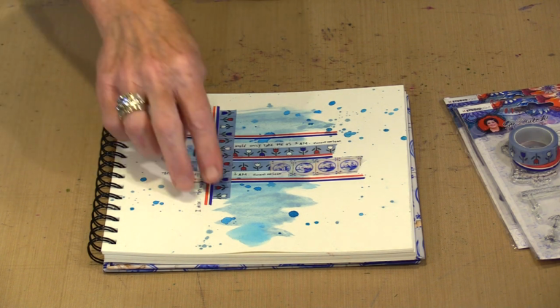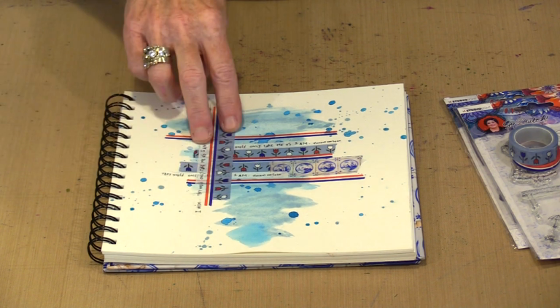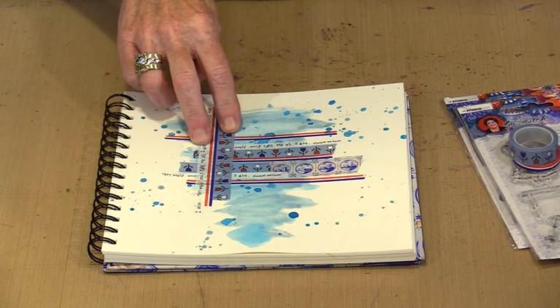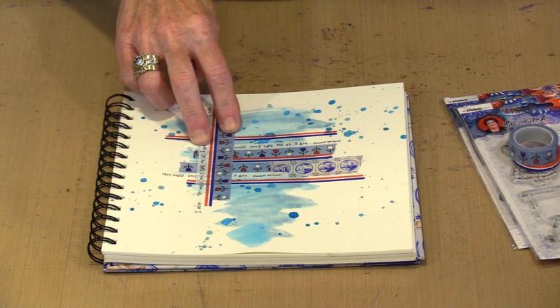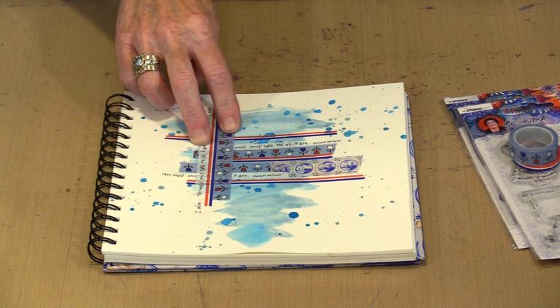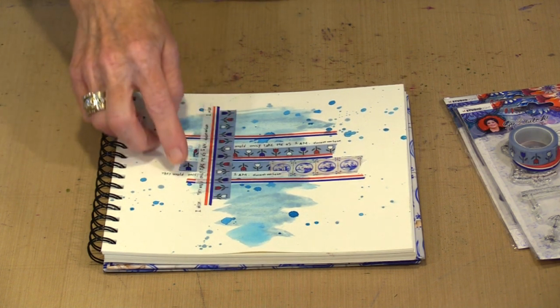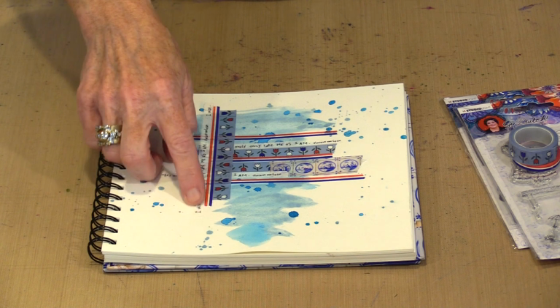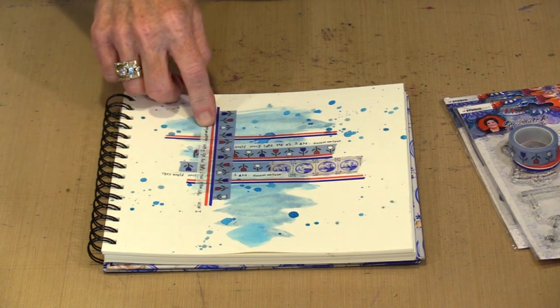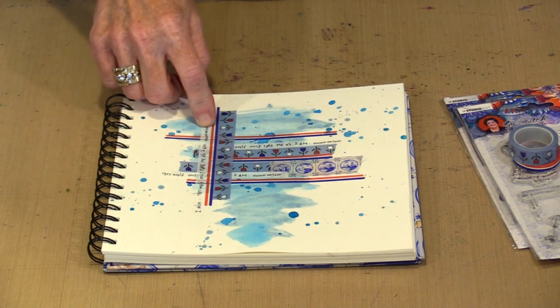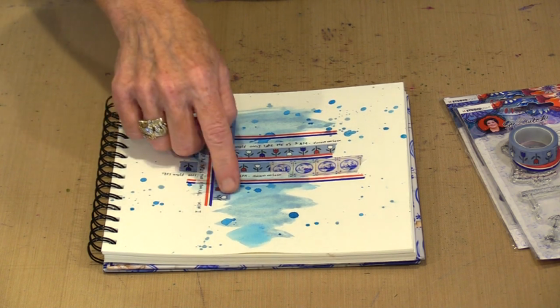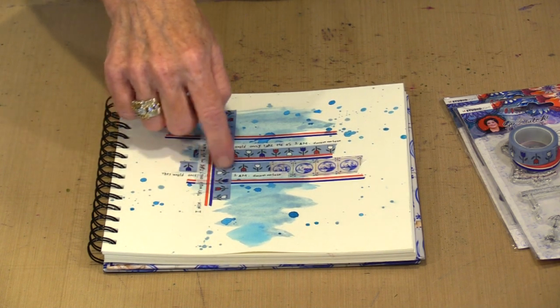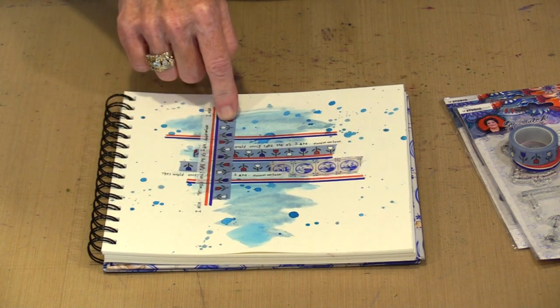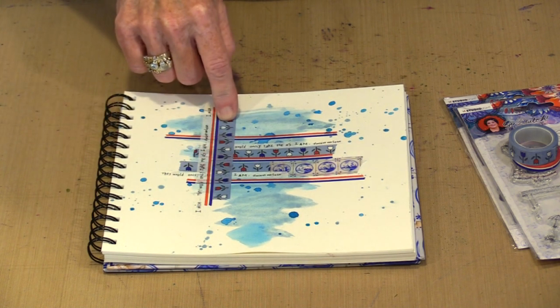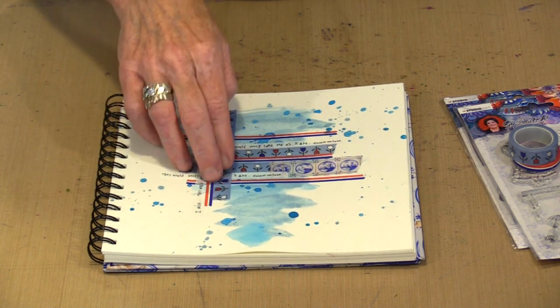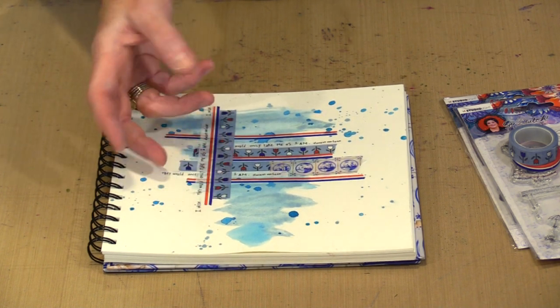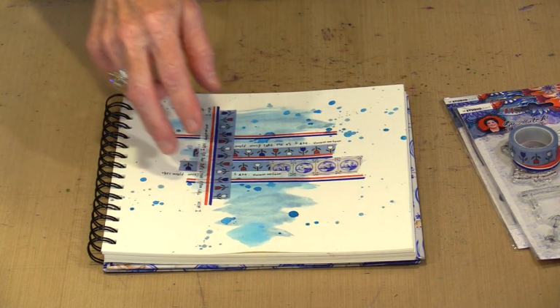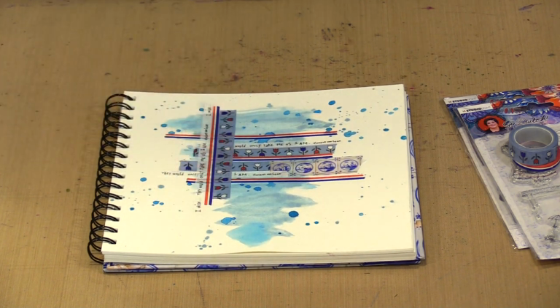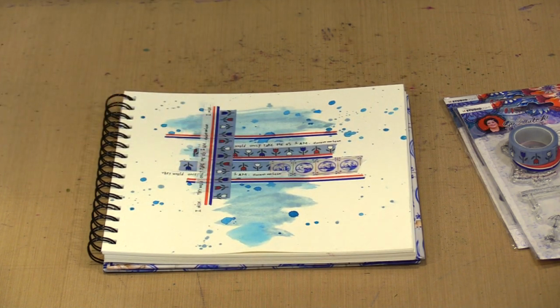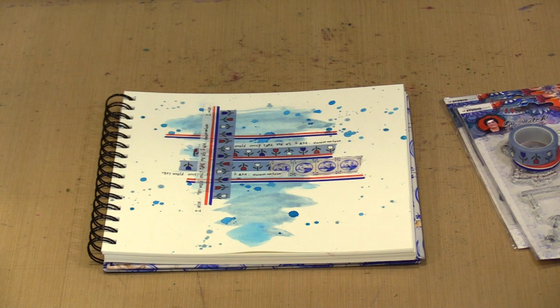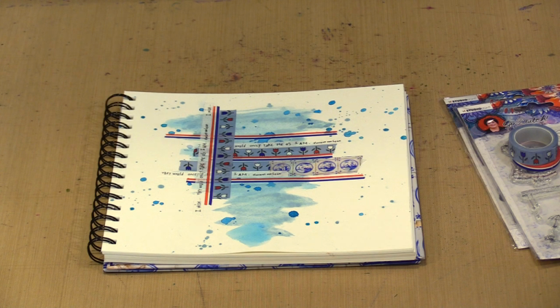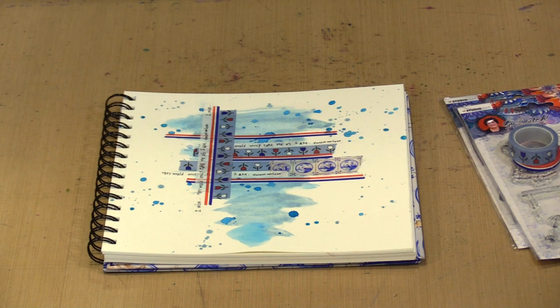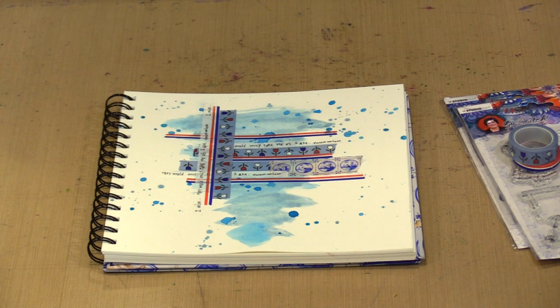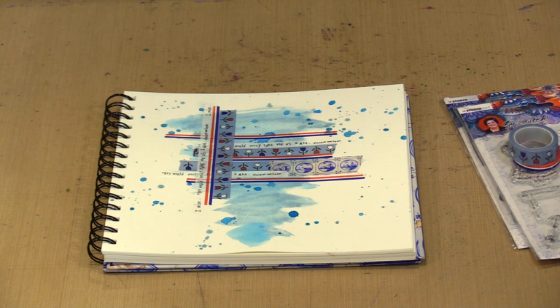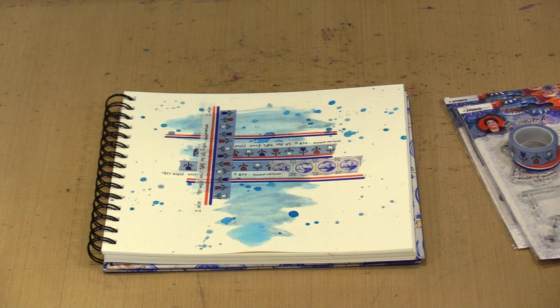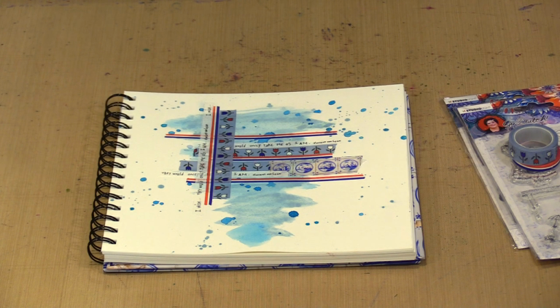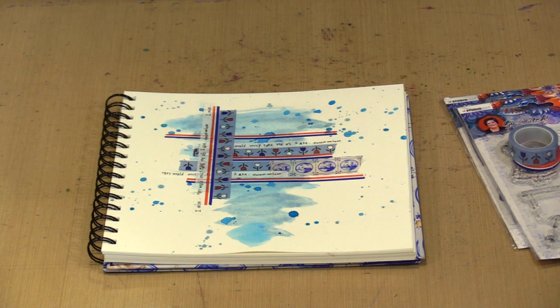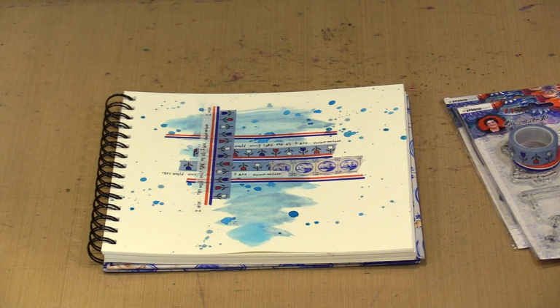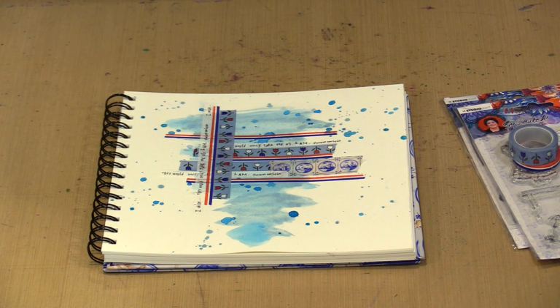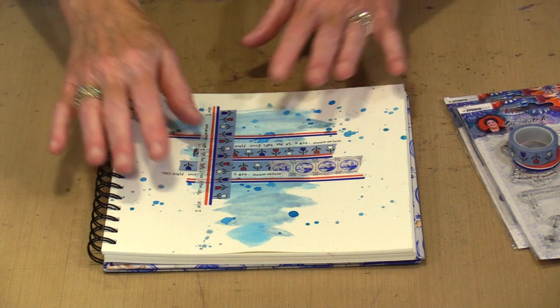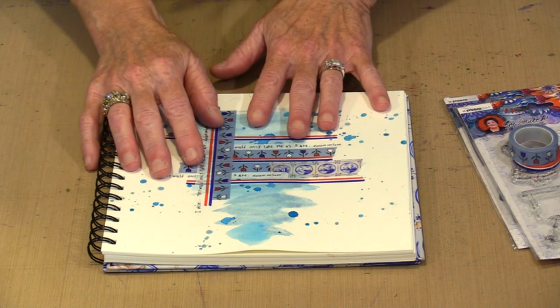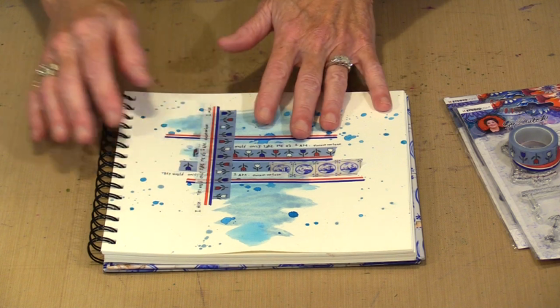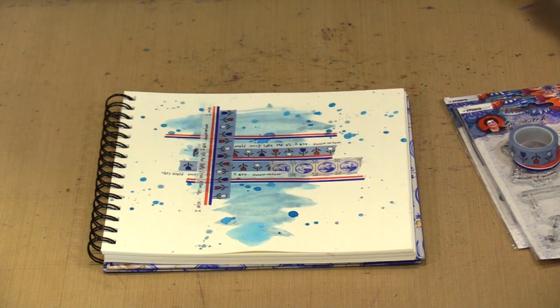These are obviously very much directional. The text reads one way and though the tulips can be turned either way, they're really meant to be oriented in landscape rather than portrait — but I didn't really care. I liked them arranged in both ways.